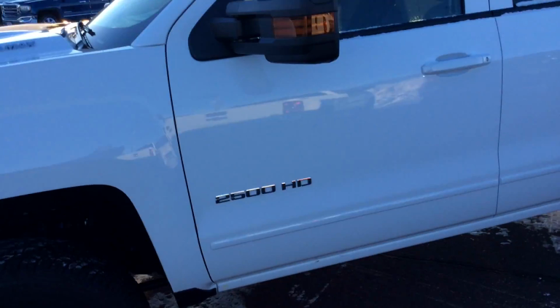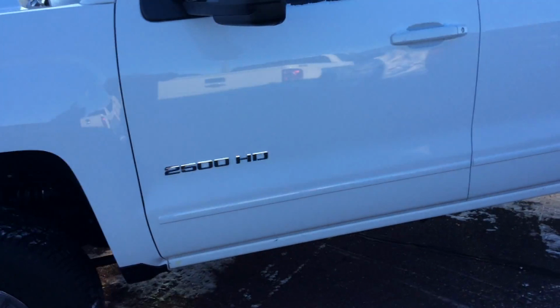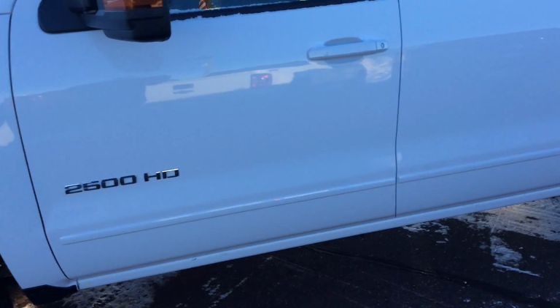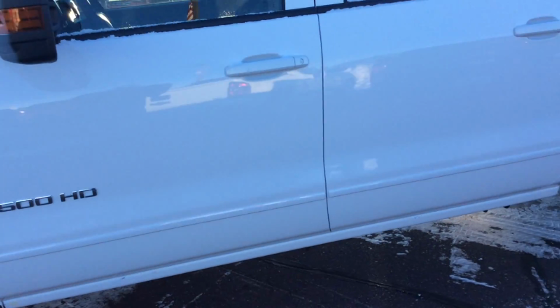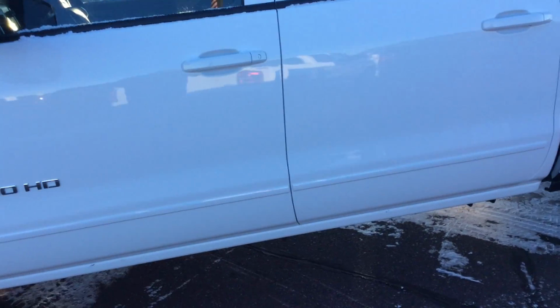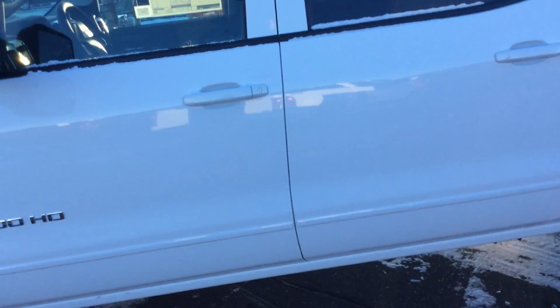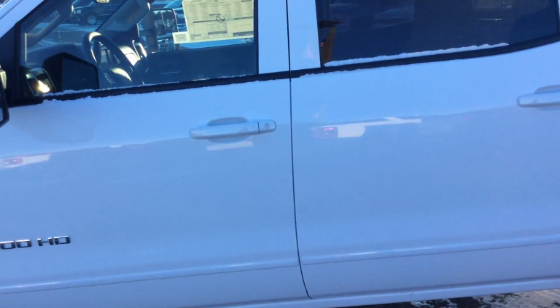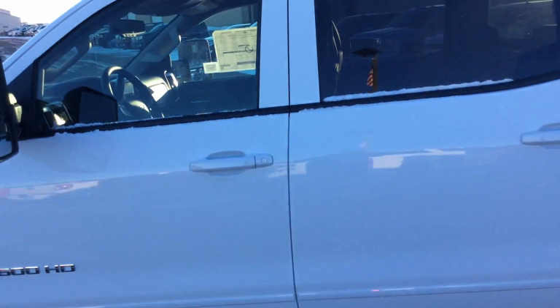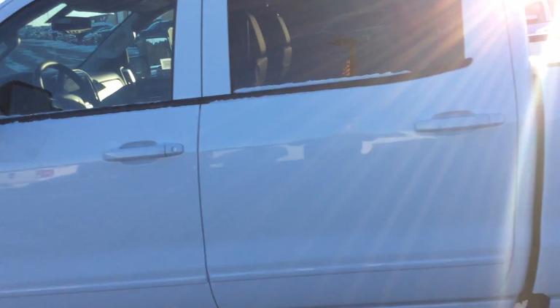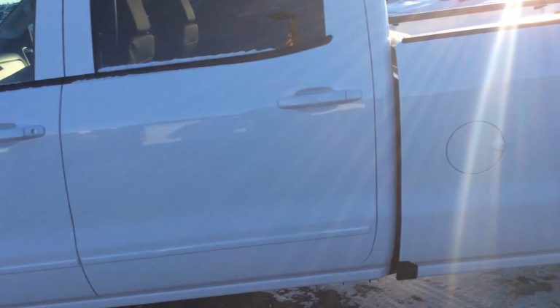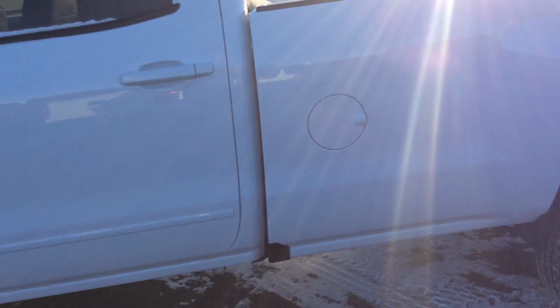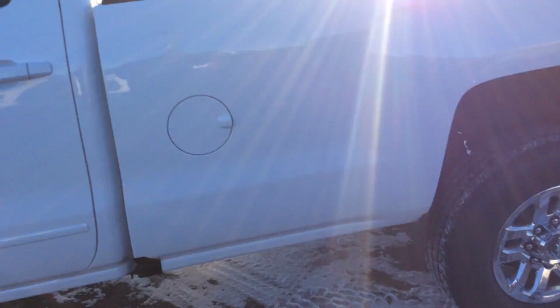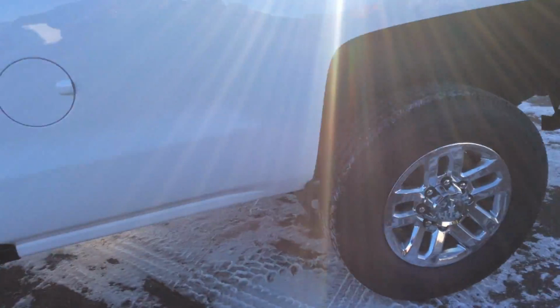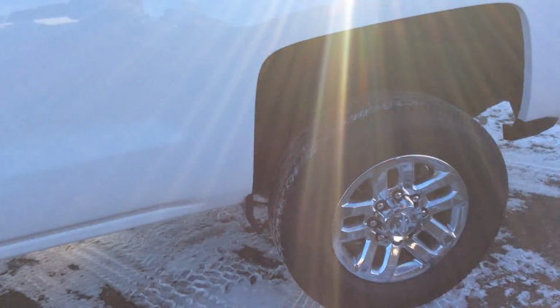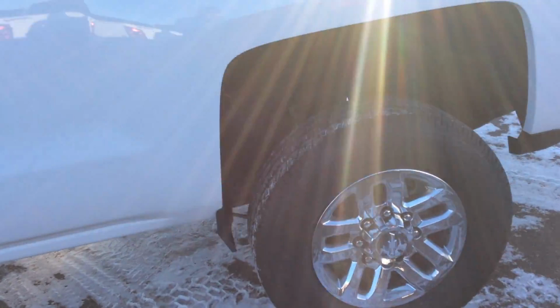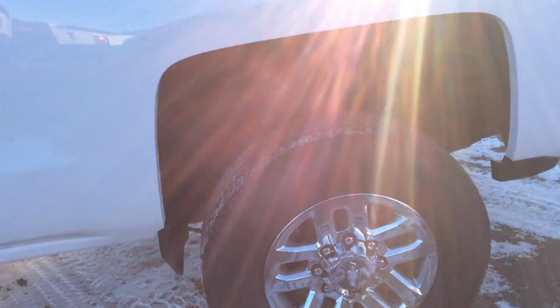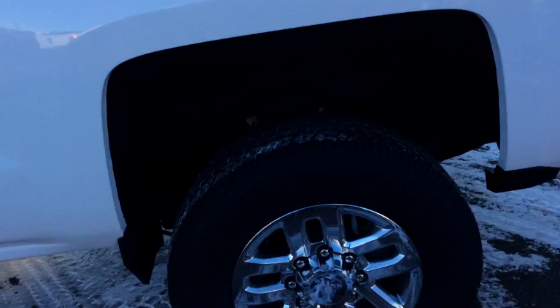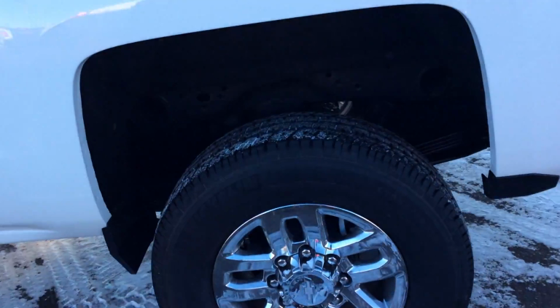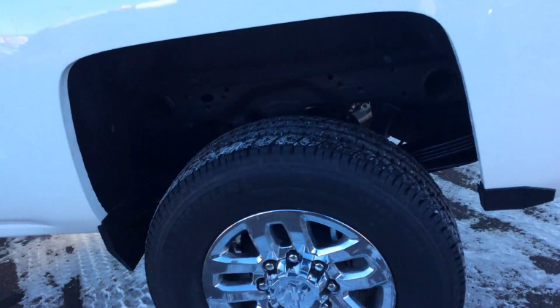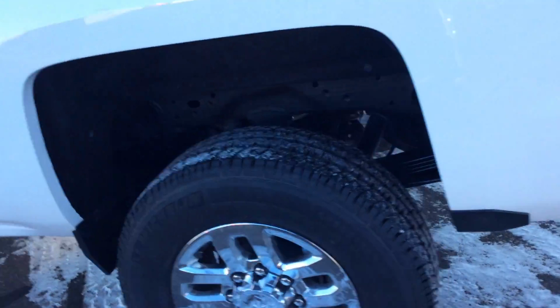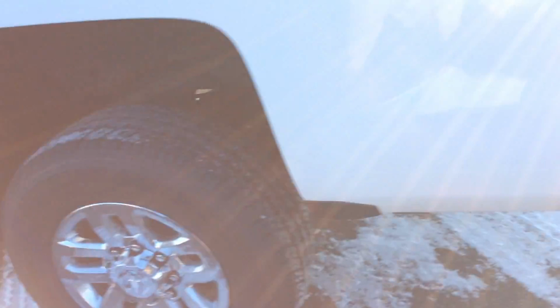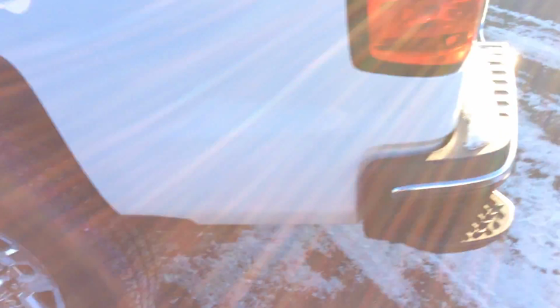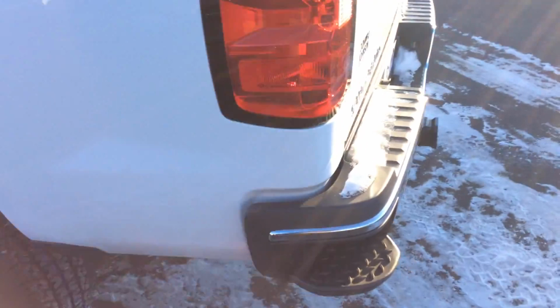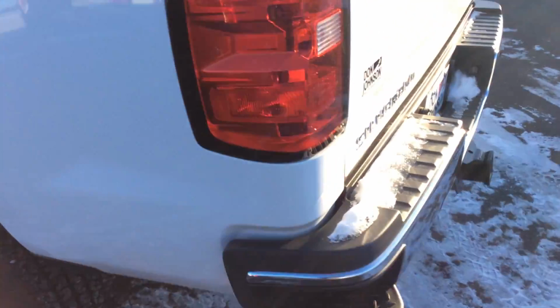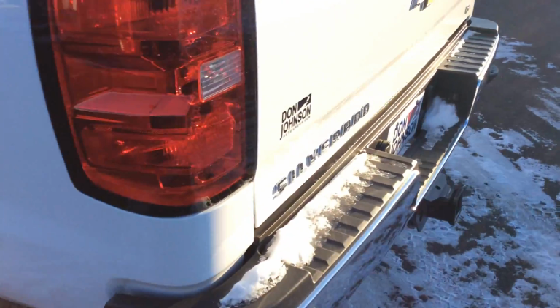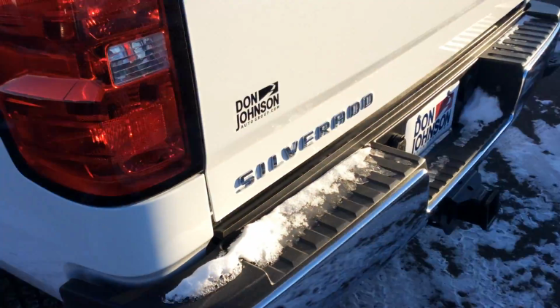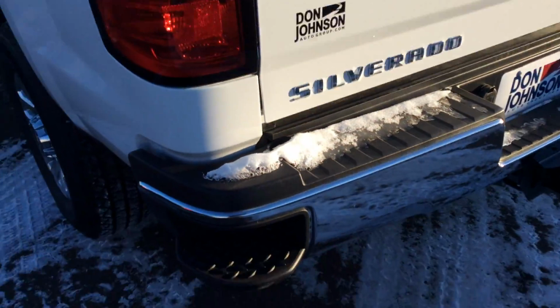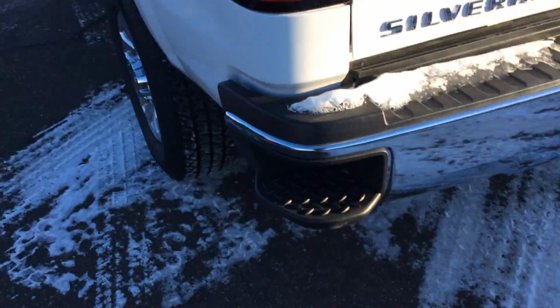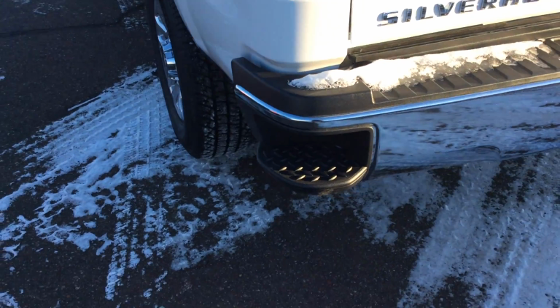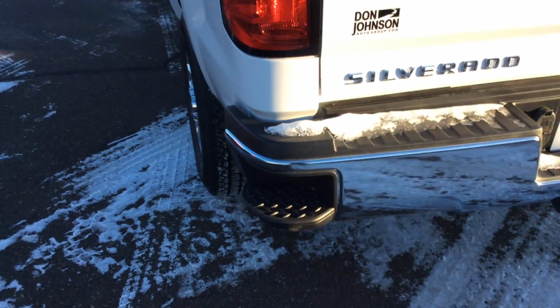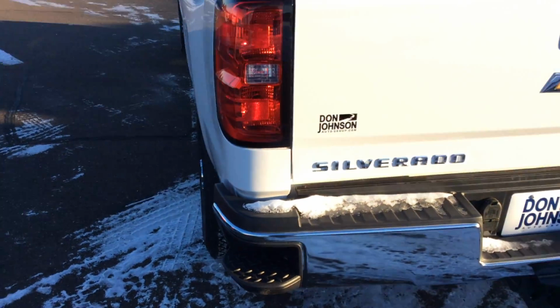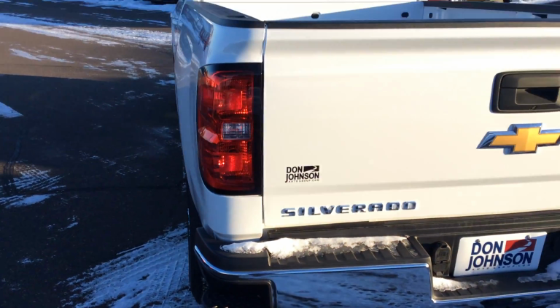Come around. This truck is a crew cab with an 8 foot box, chrome 18 inch wheels on it. It's really nice — it's got the step bumpers.